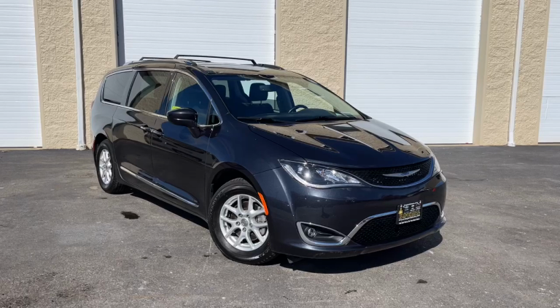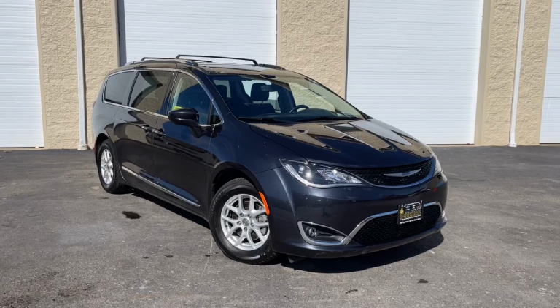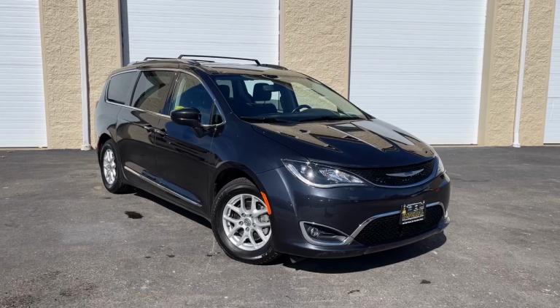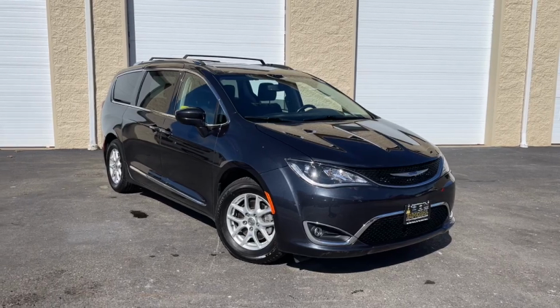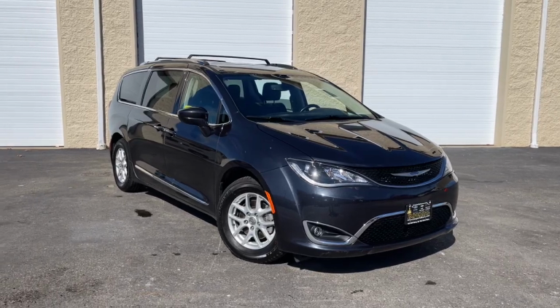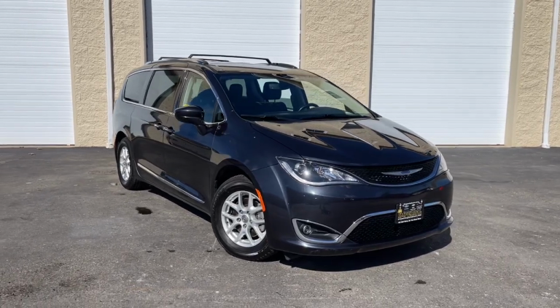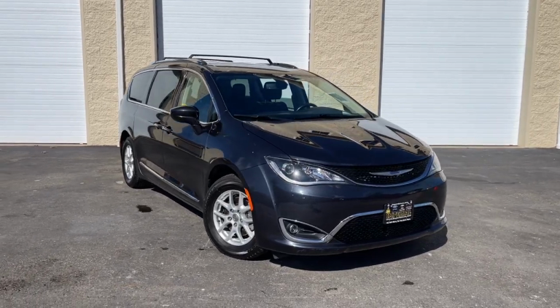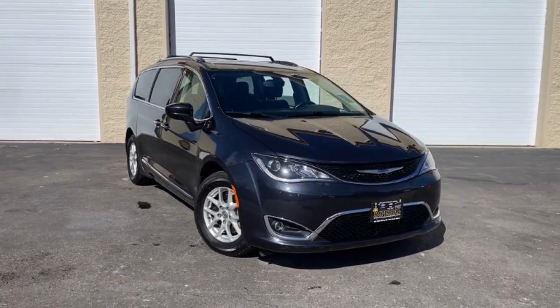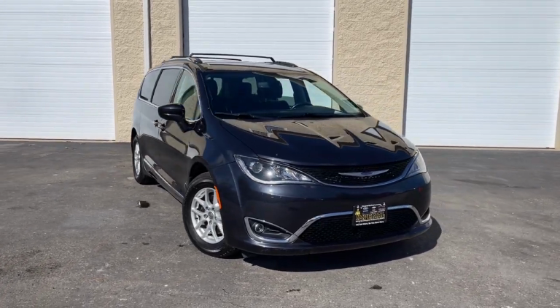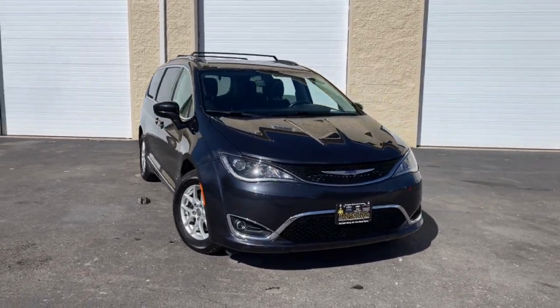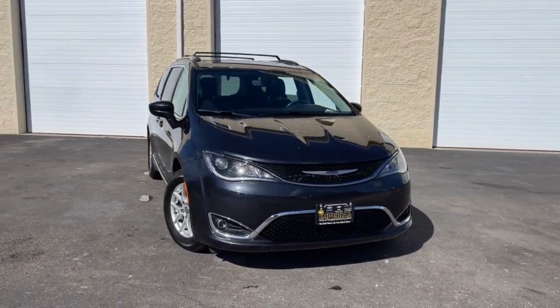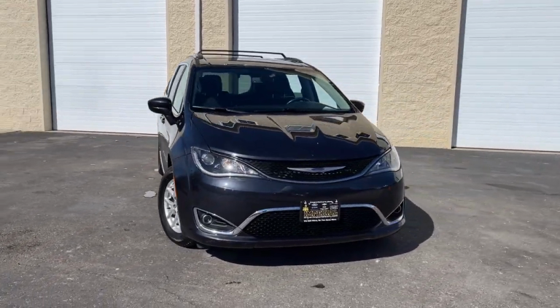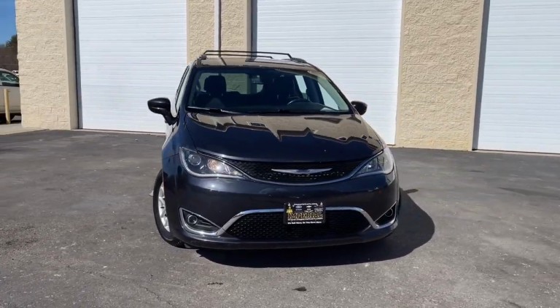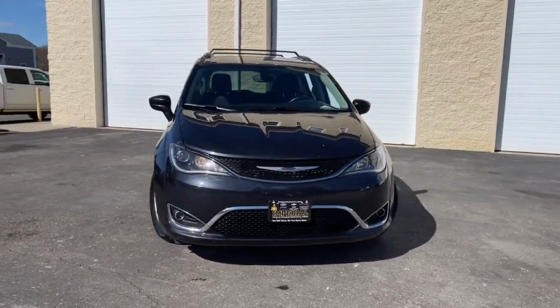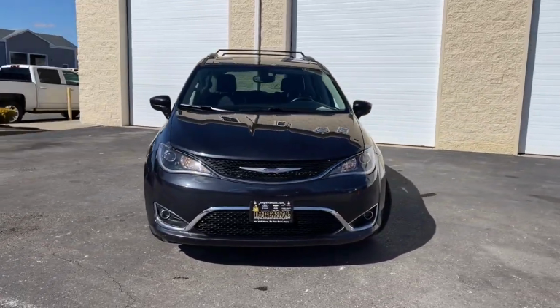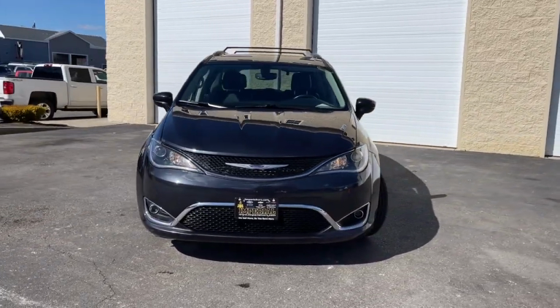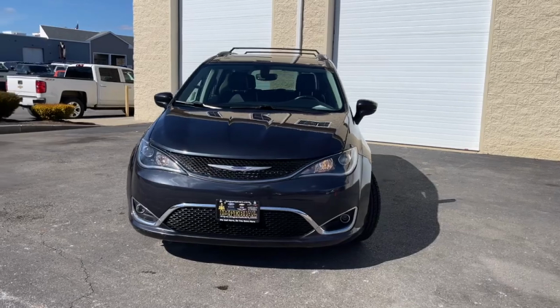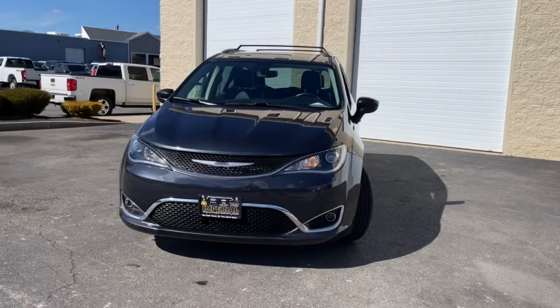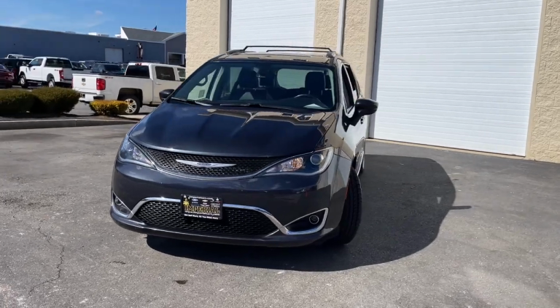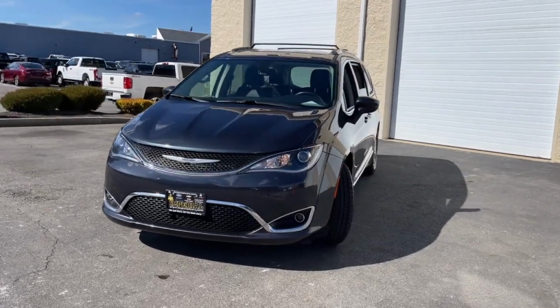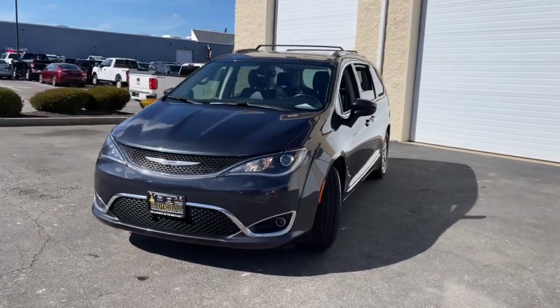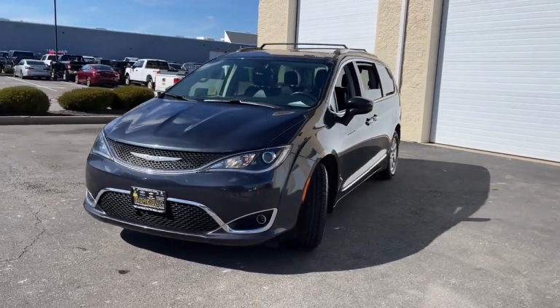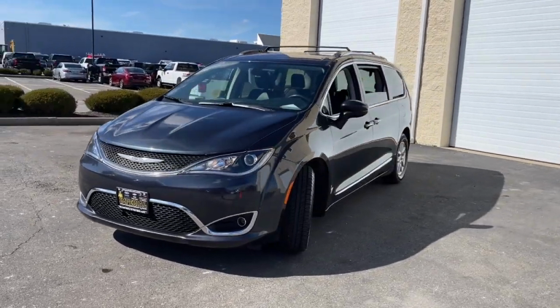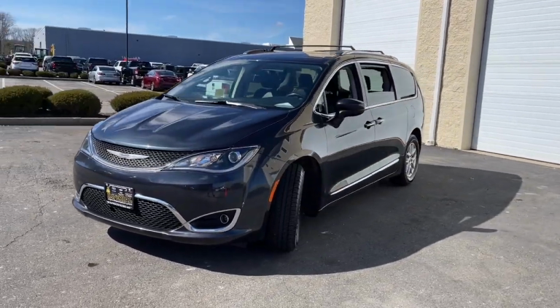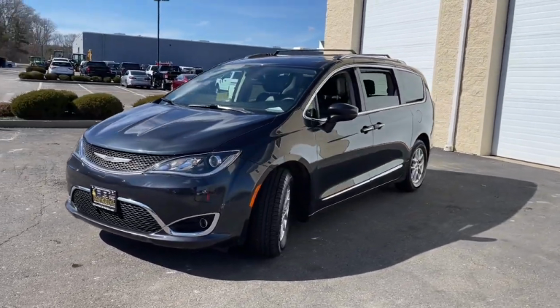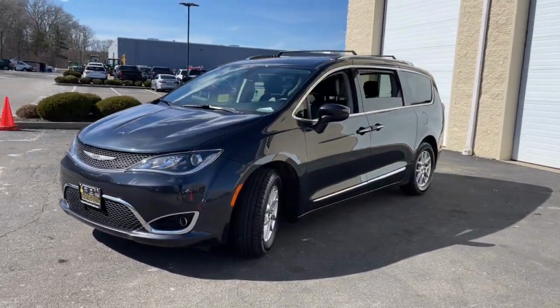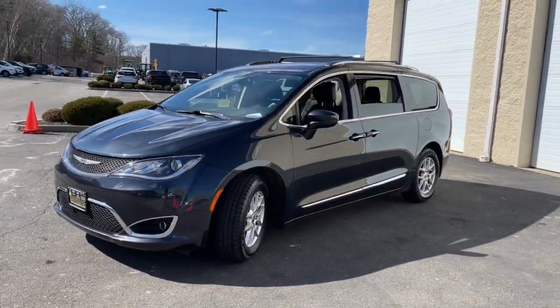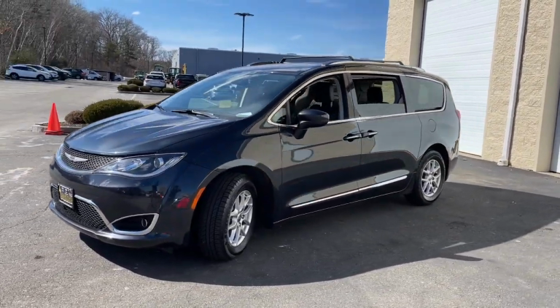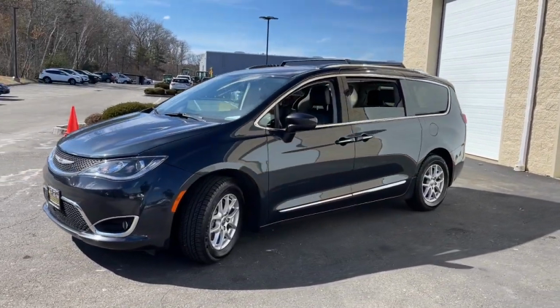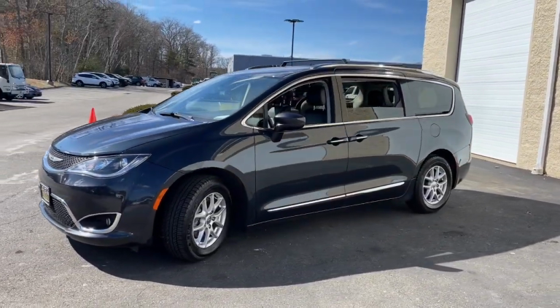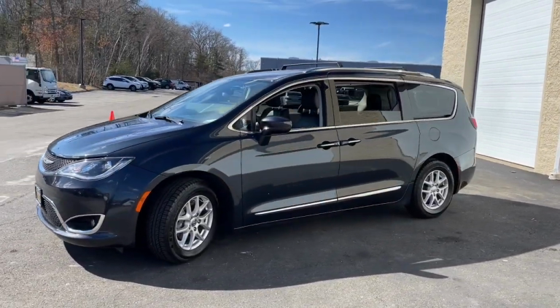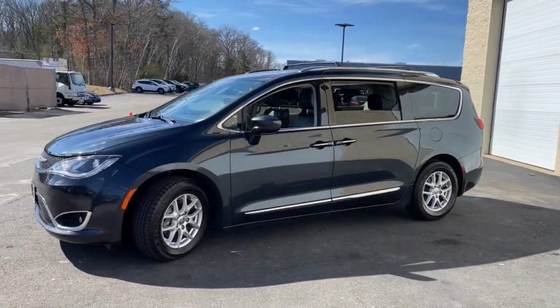You'll have love at first sight with the 2020 Chrysler Pacifica. With less than 60,000 miles on the odometer, this vehicle provides excellent value.